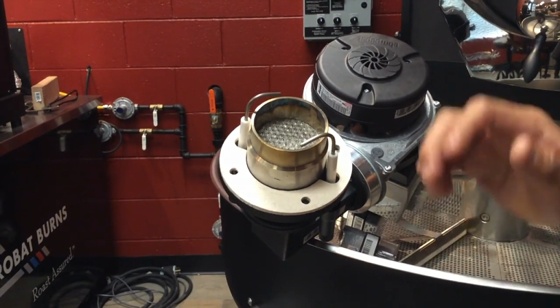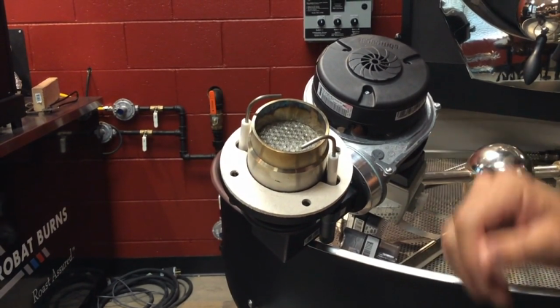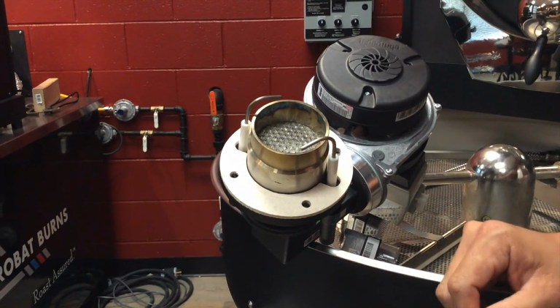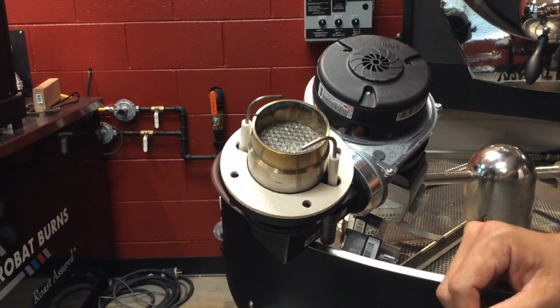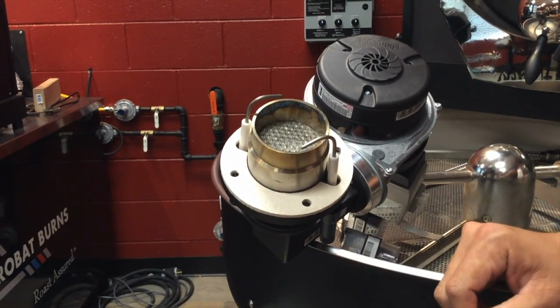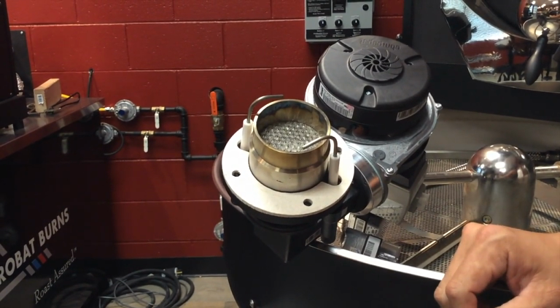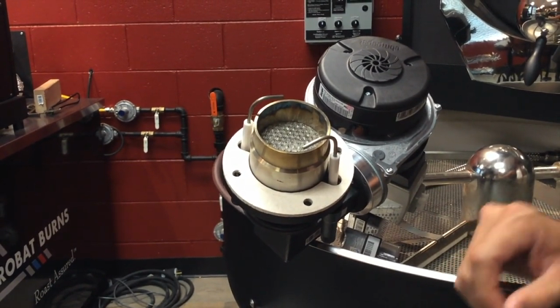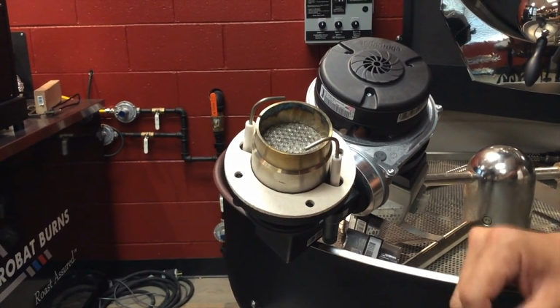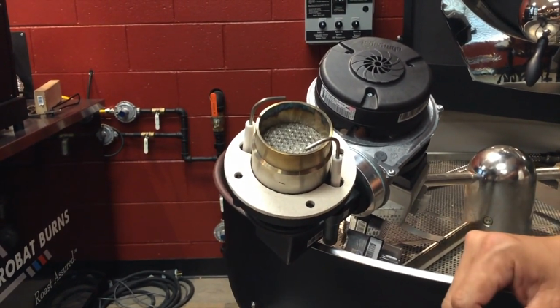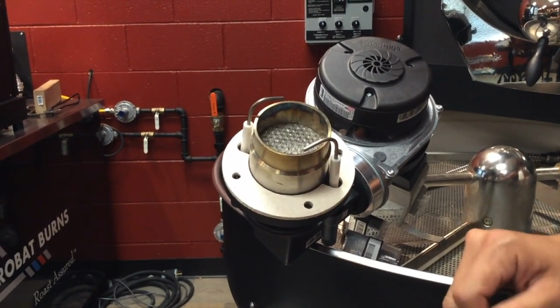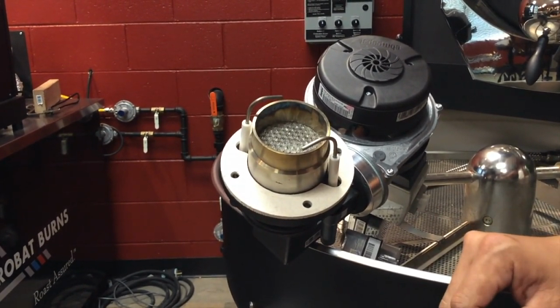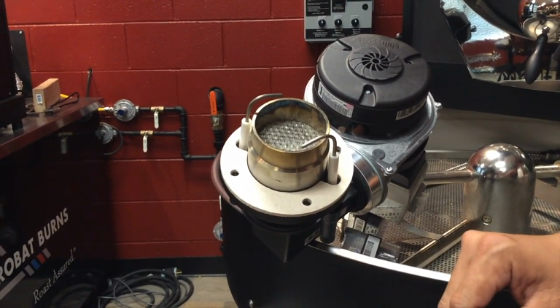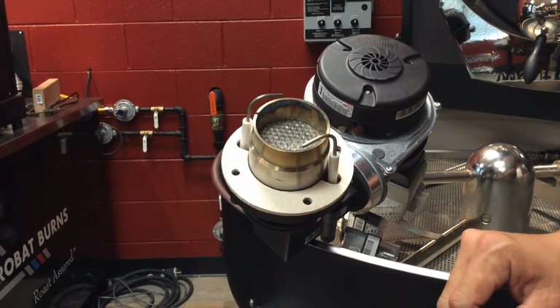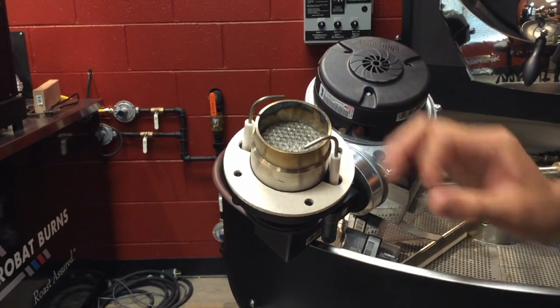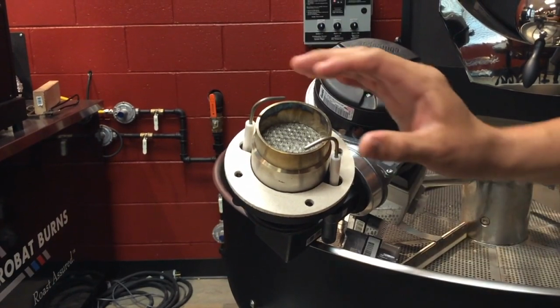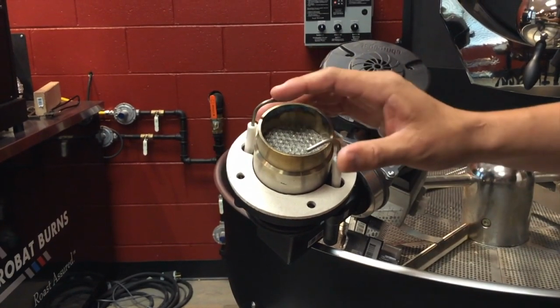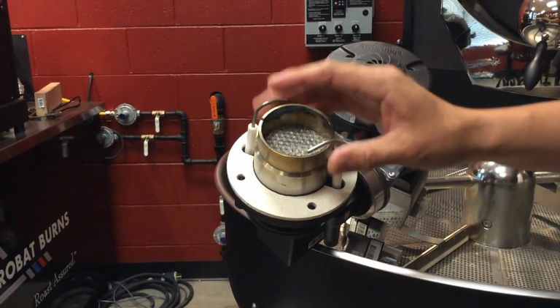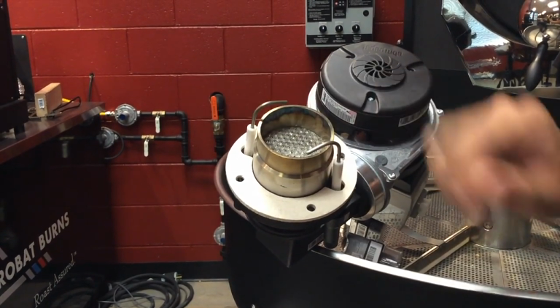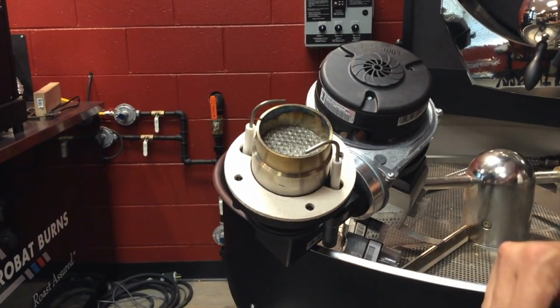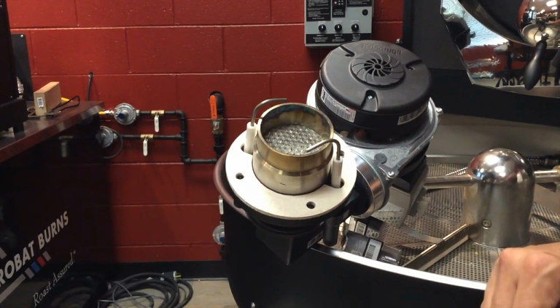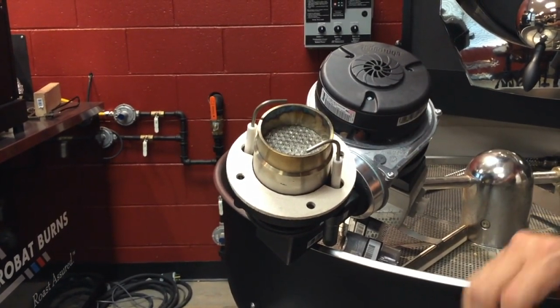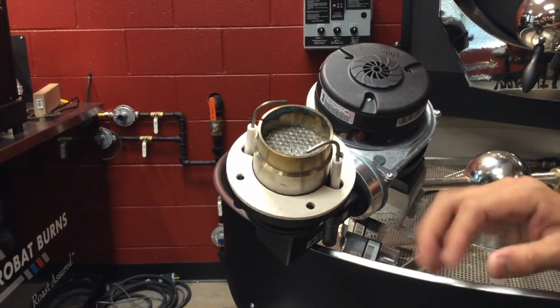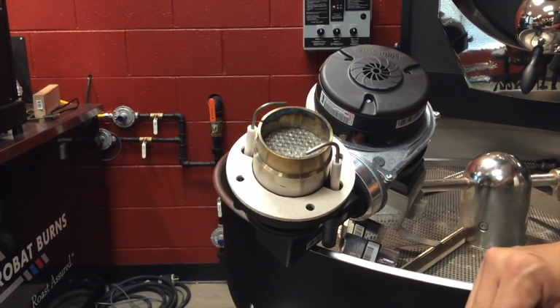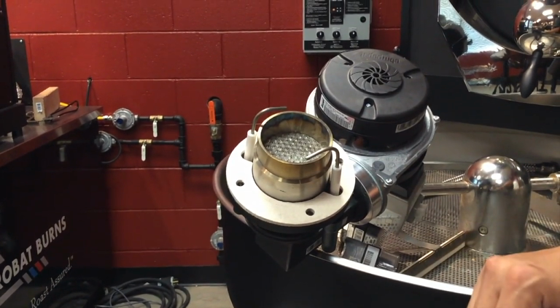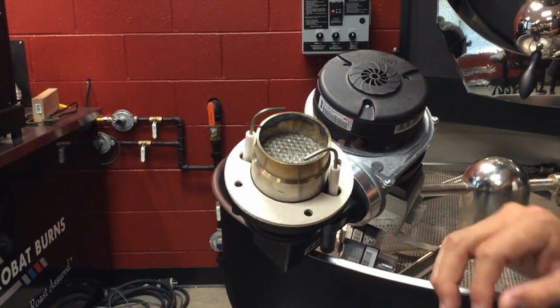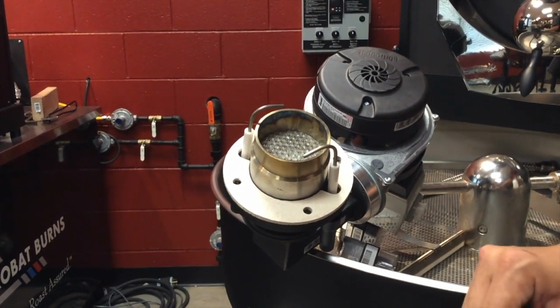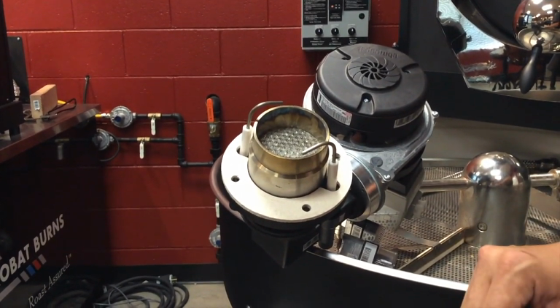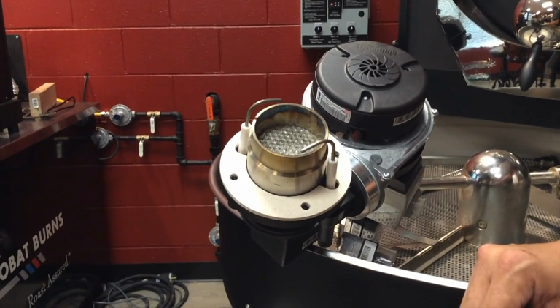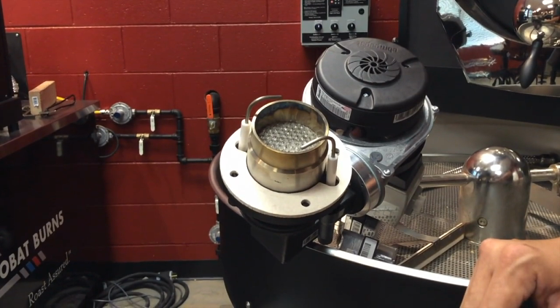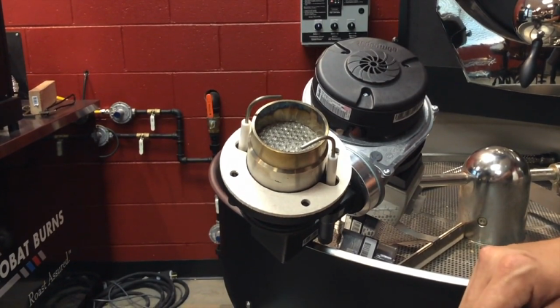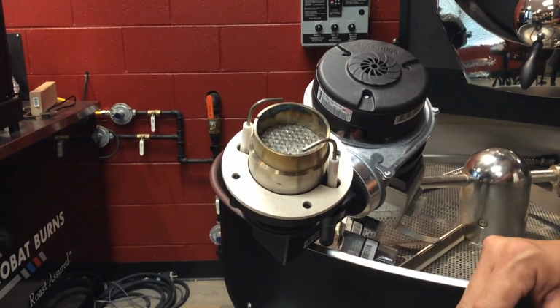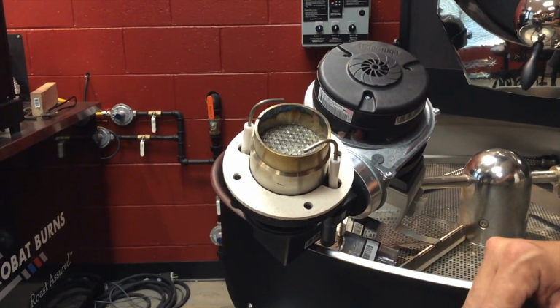Then go ahead and put it back on the roaster, reset the burner, and ignite it. After that, you should not have any issues. You will not be getting that code 115 and you're all set.